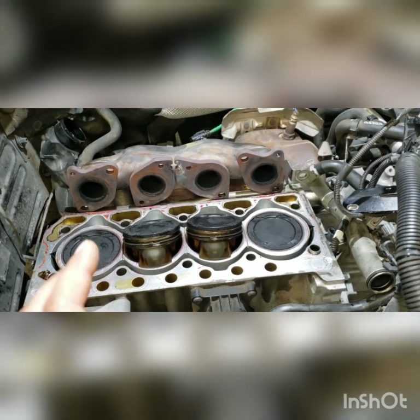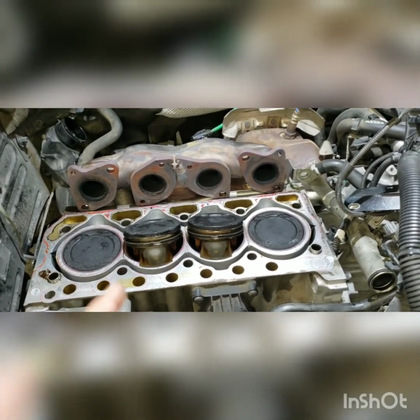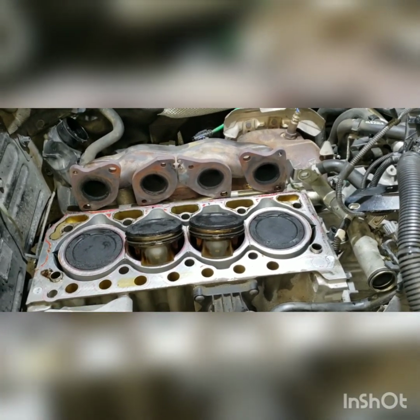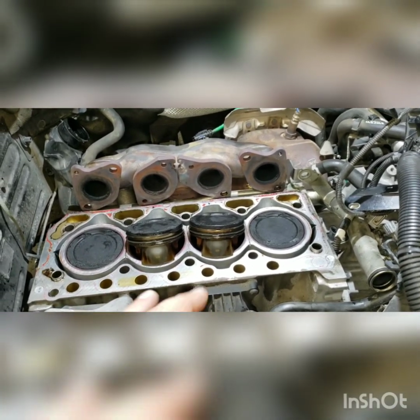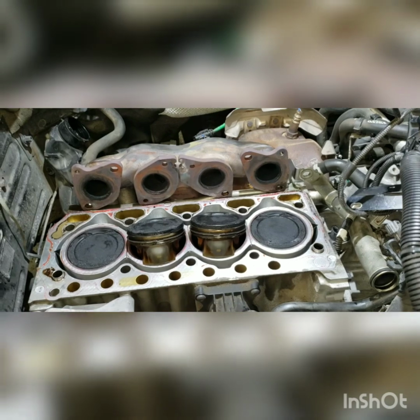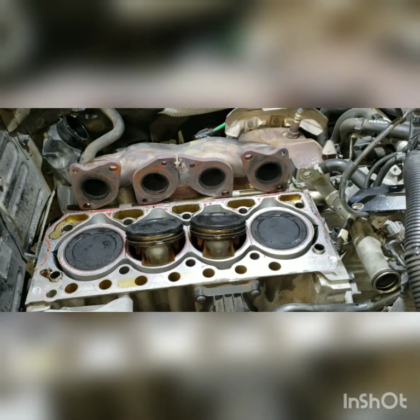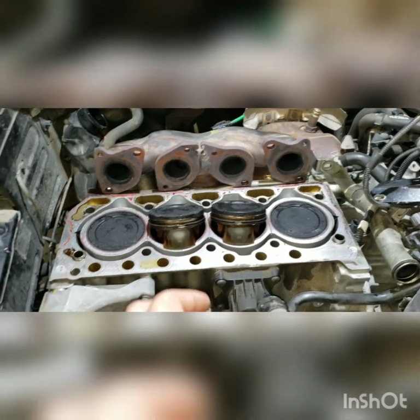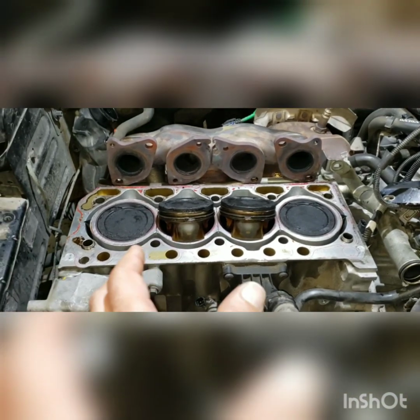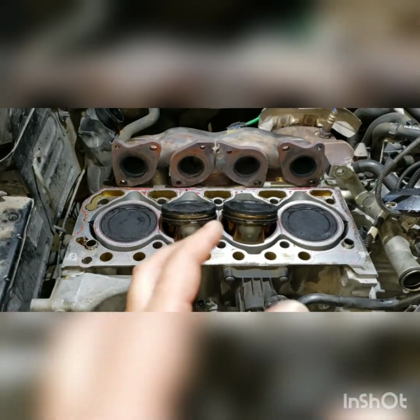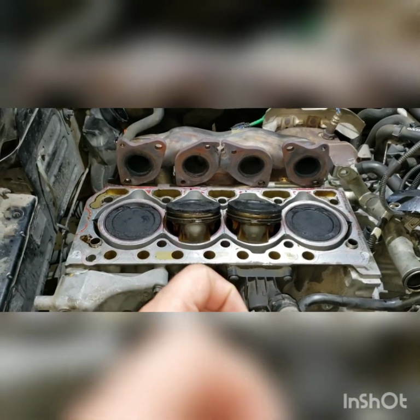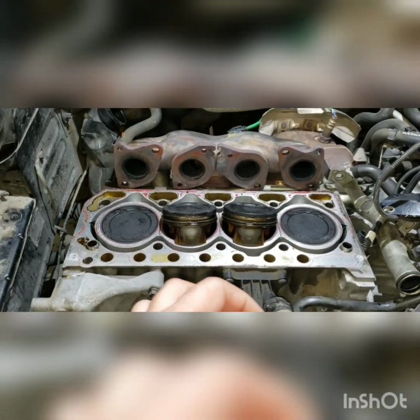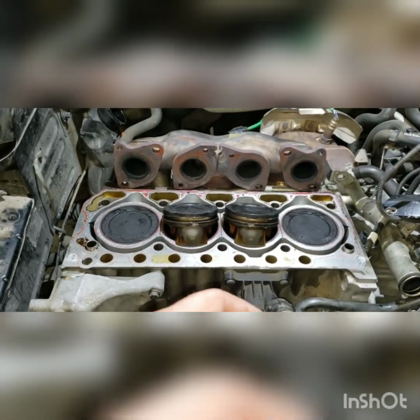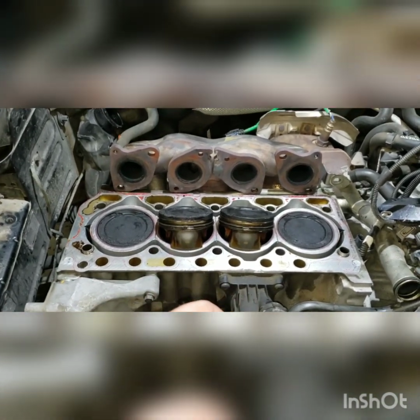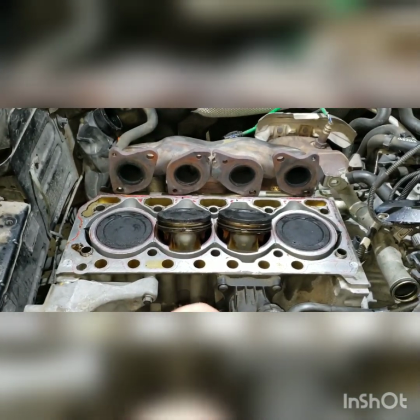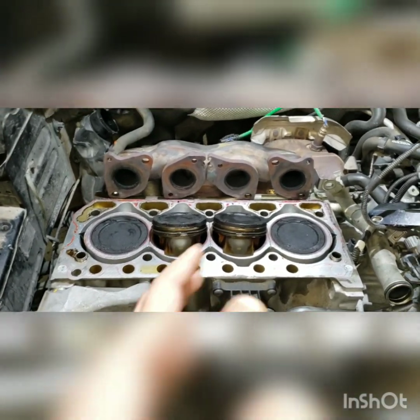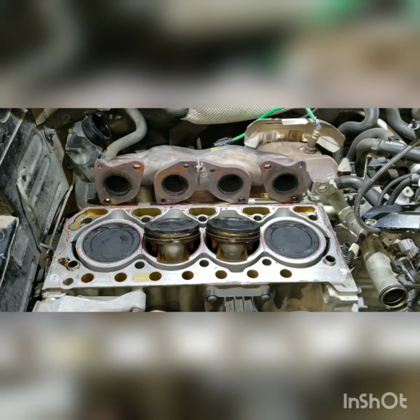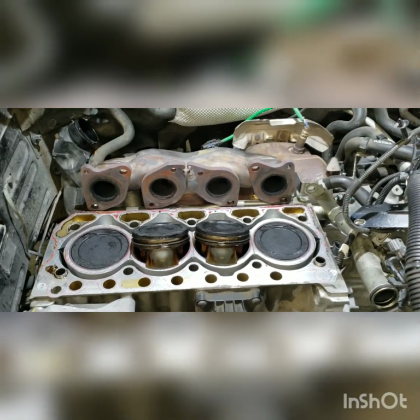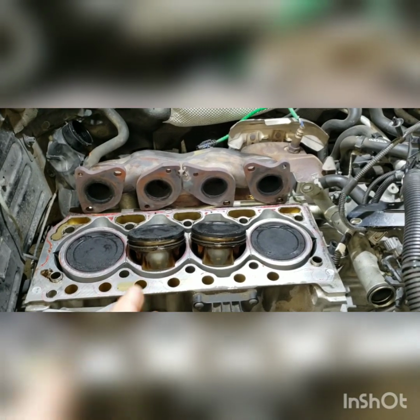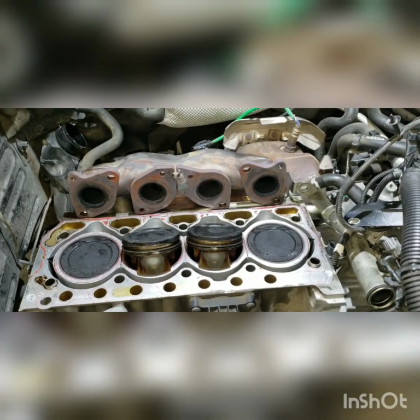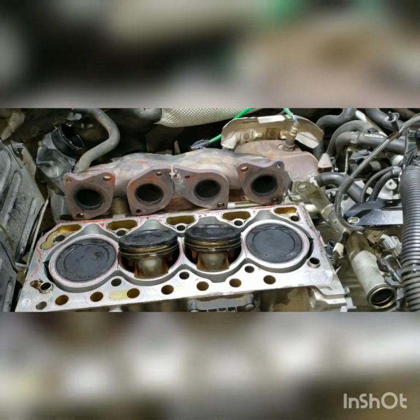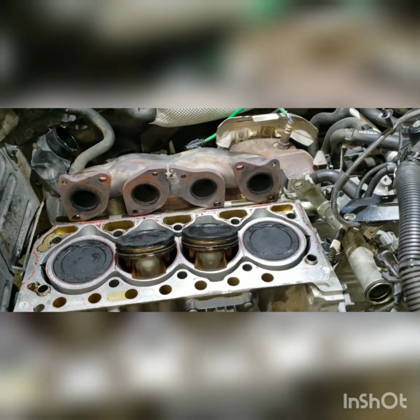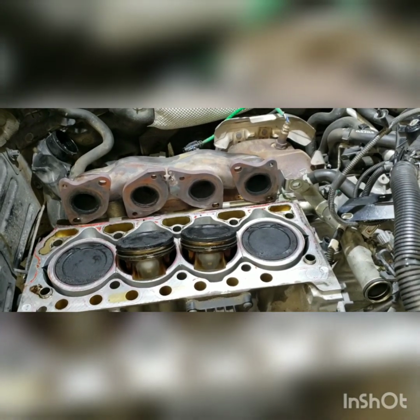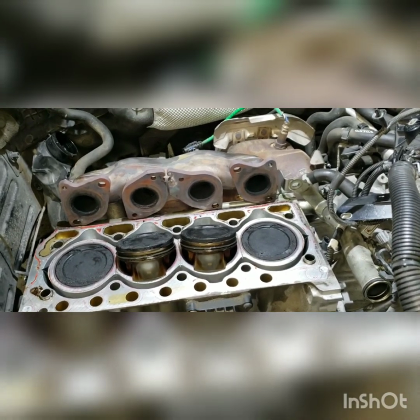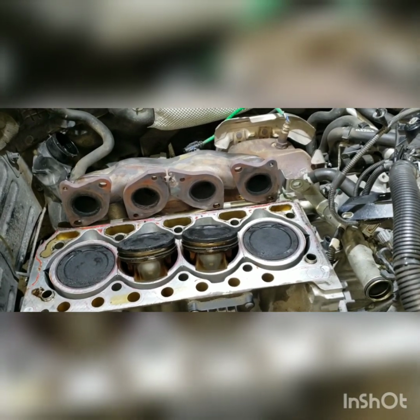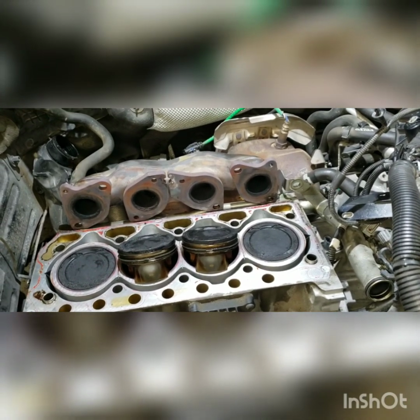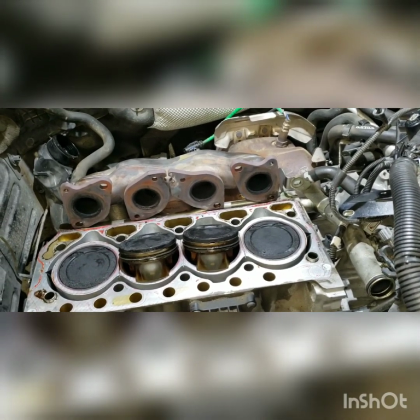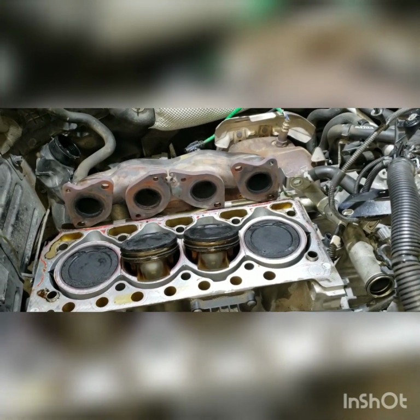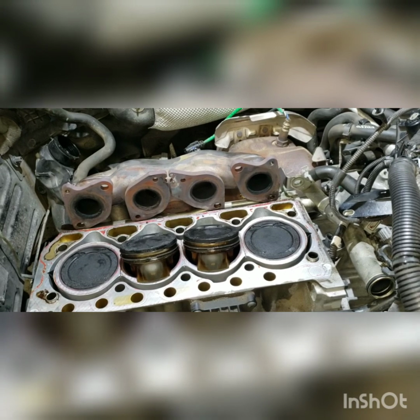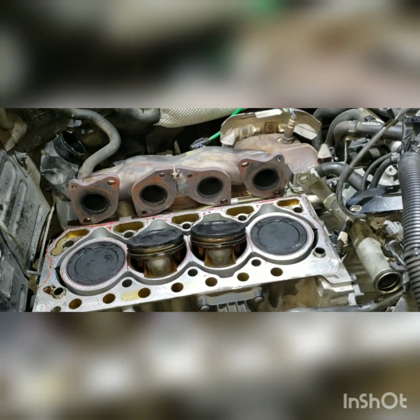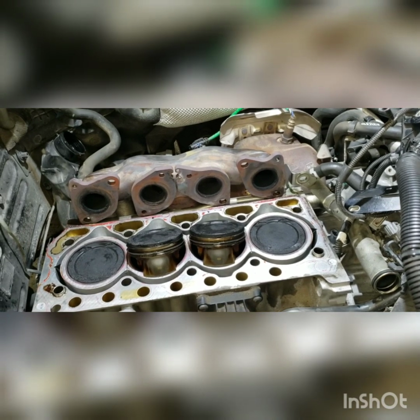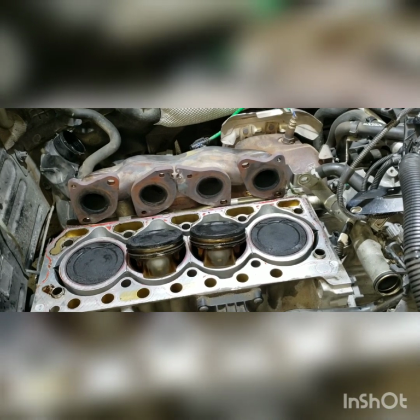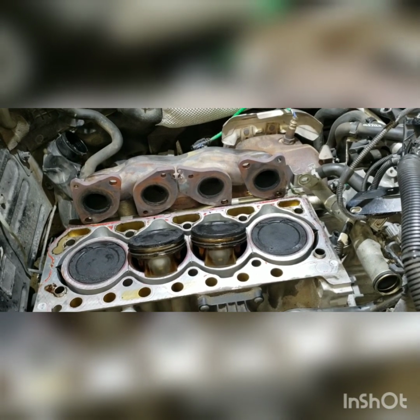If you're just replacing the timing belt, it's not too bad — there's not a lot involved. You're going to need some tools, but not a lot. If you own a shop or do a lot of work yourself, it might be worth buying the tools.